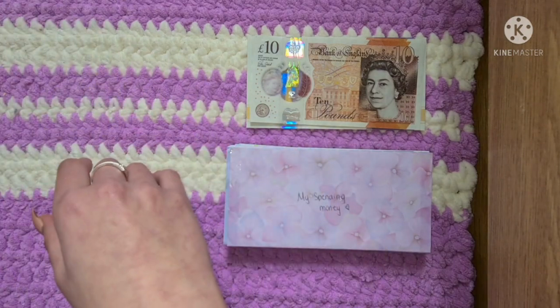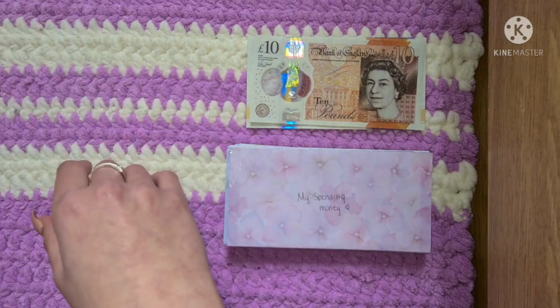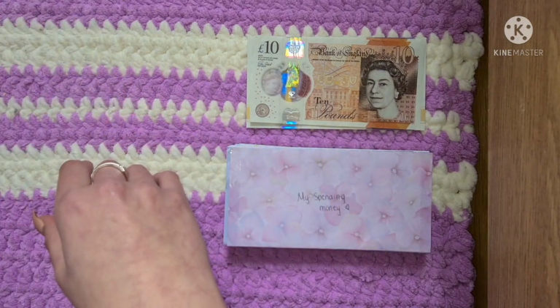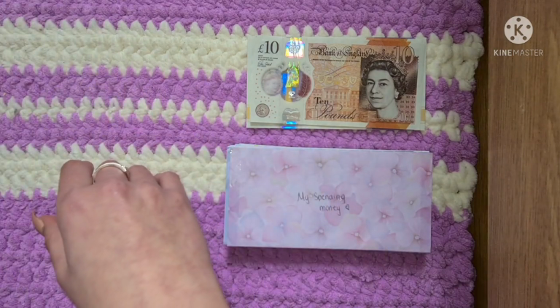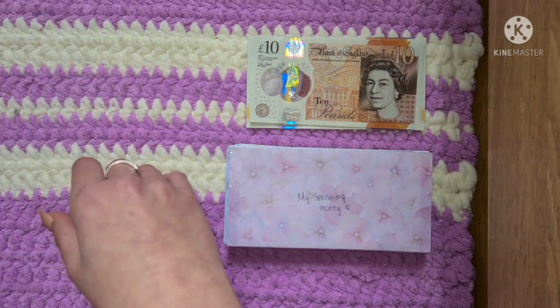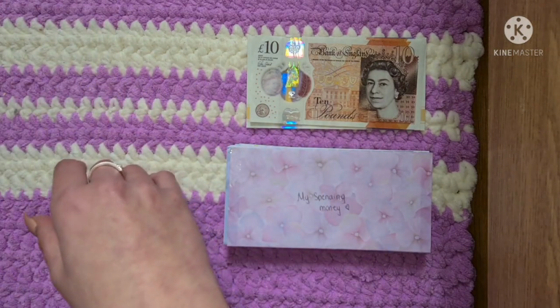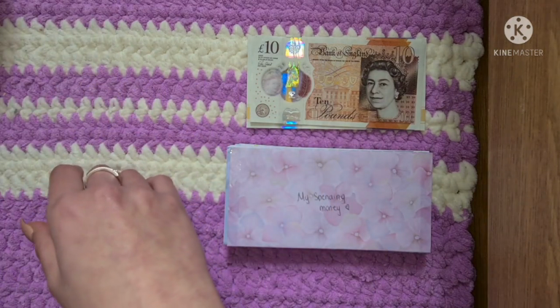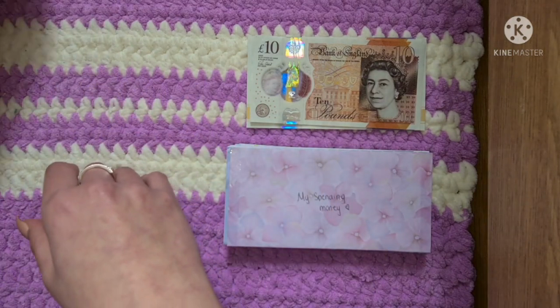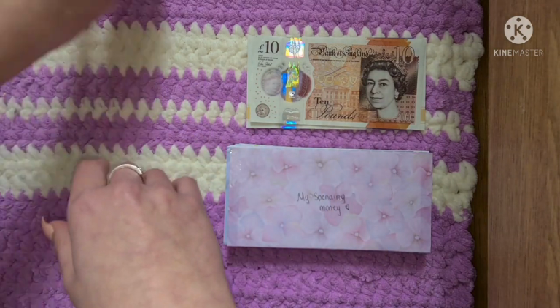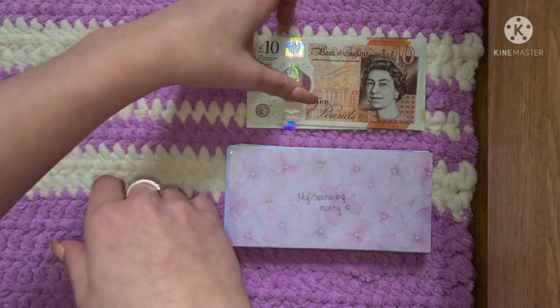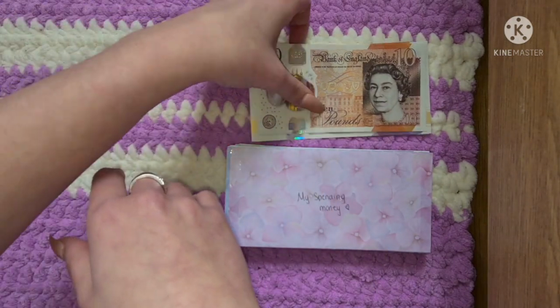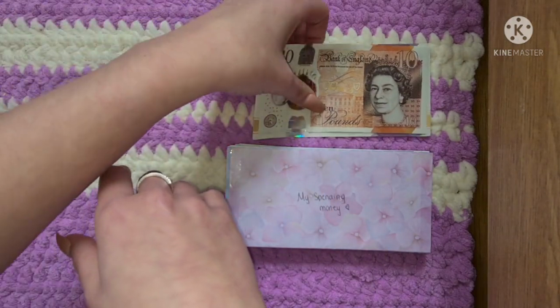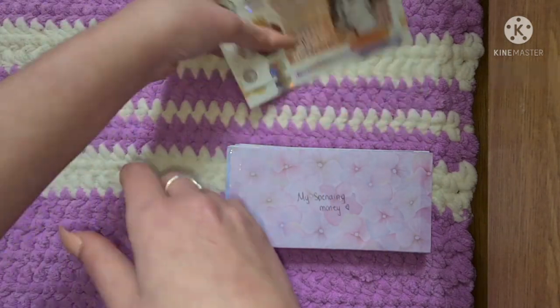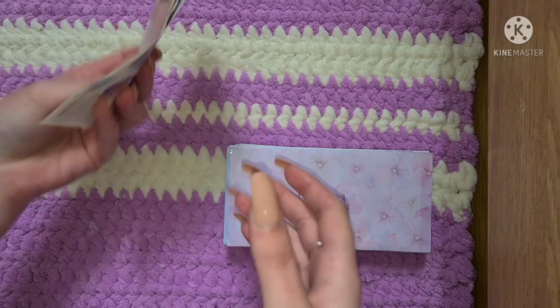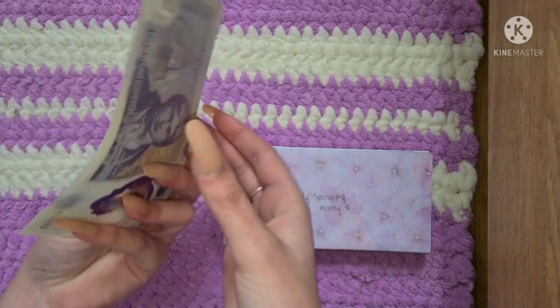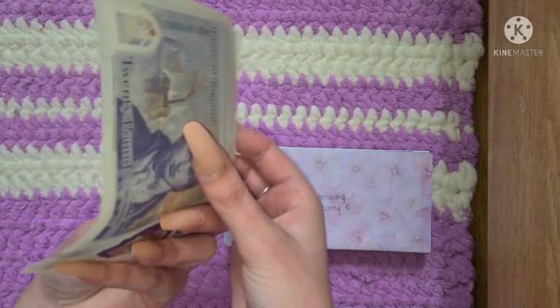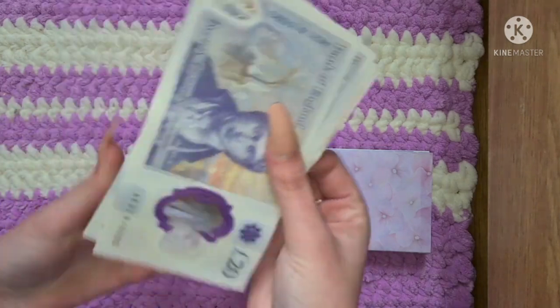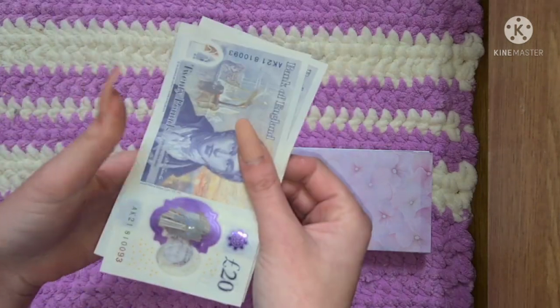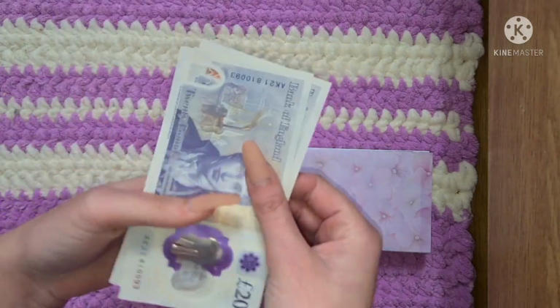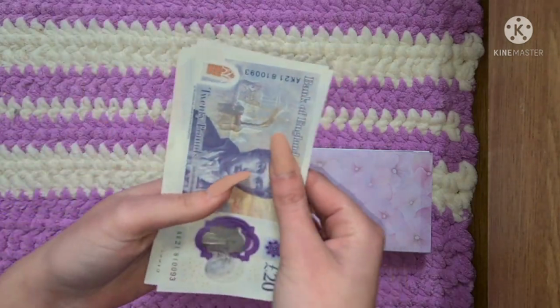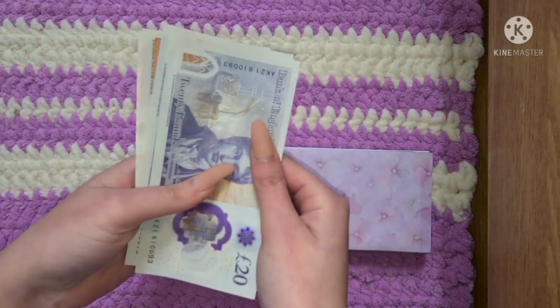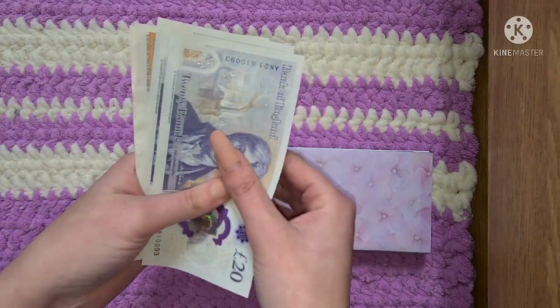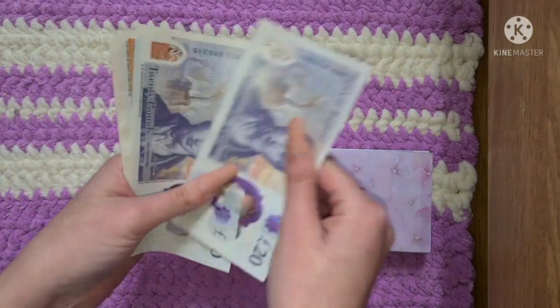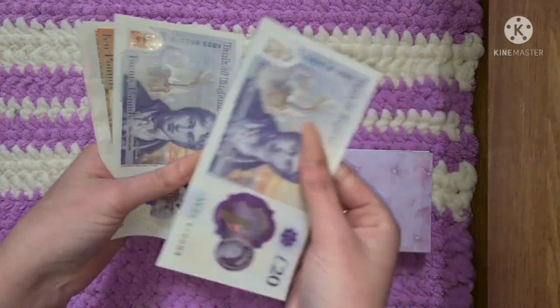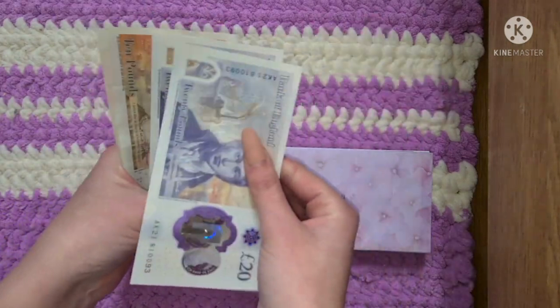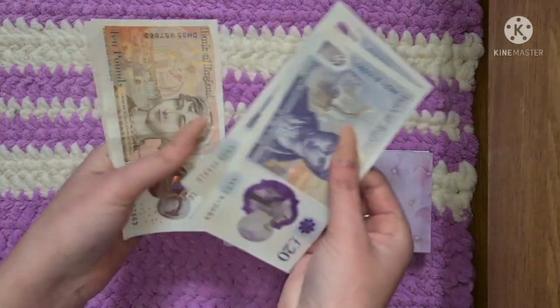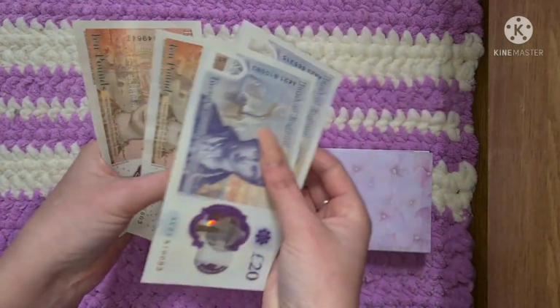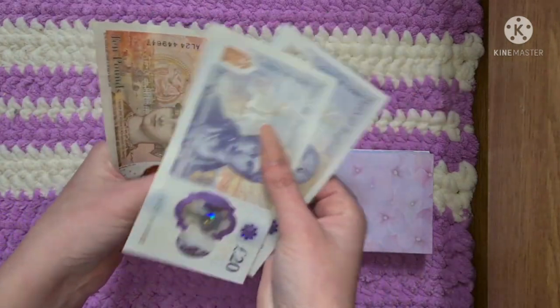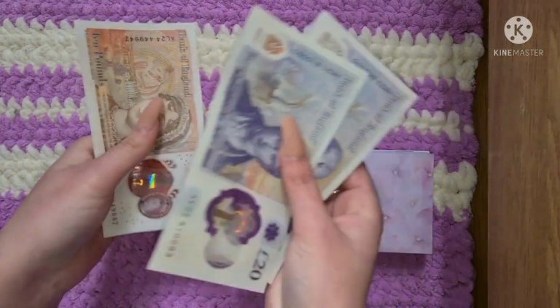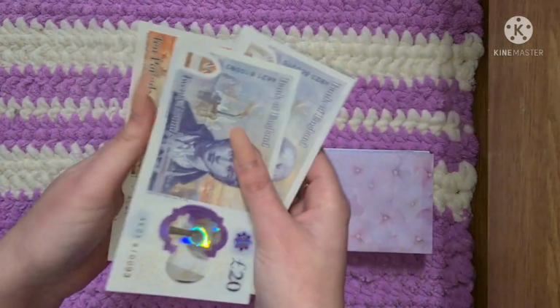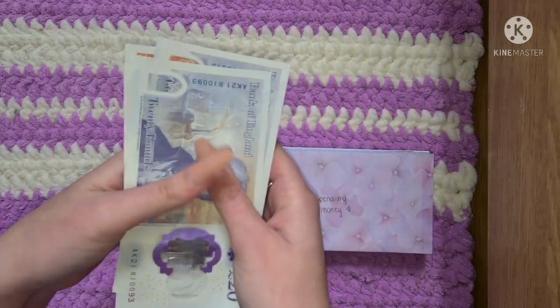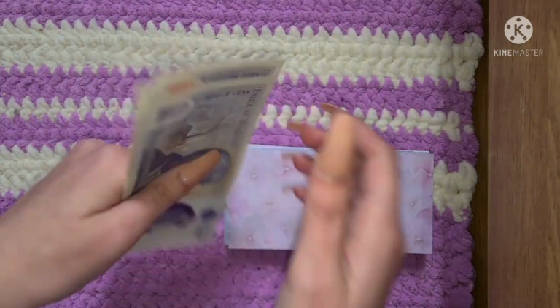So for those few days I had £60 to stuff — so 20, 40, 50, 60.